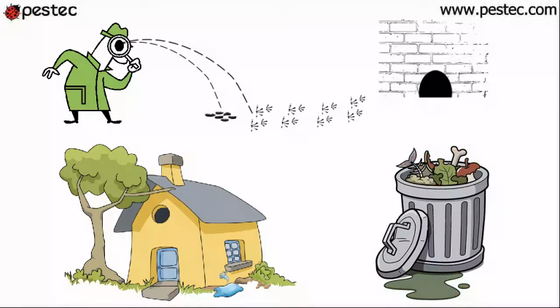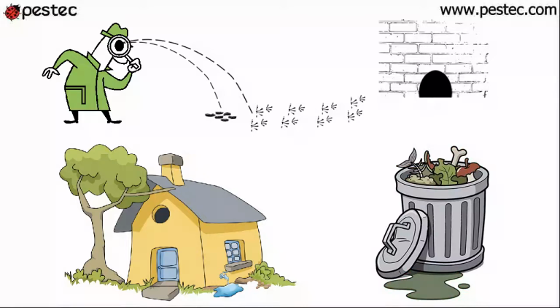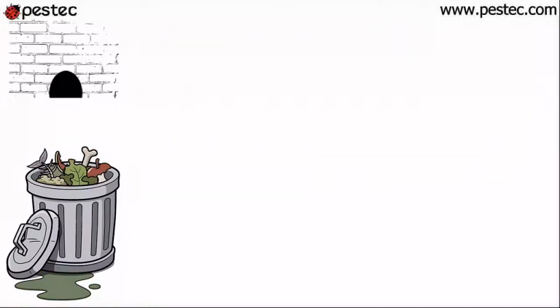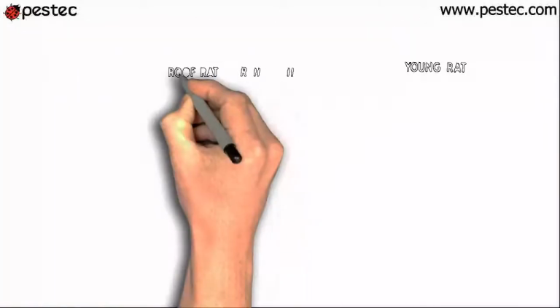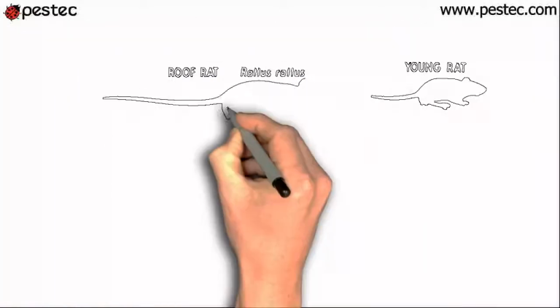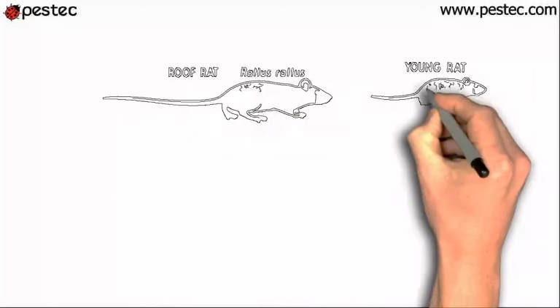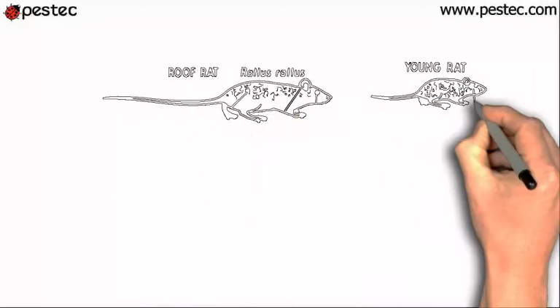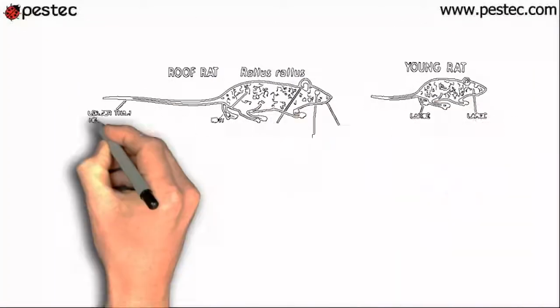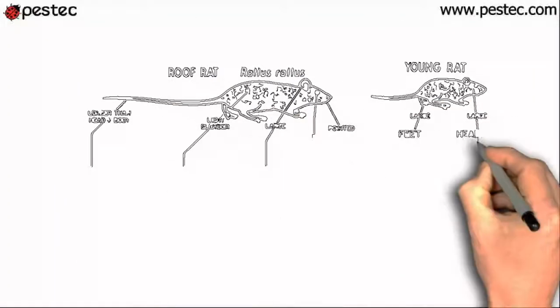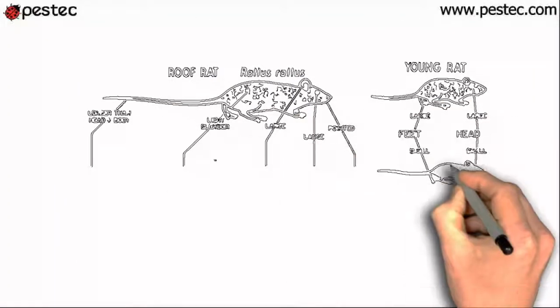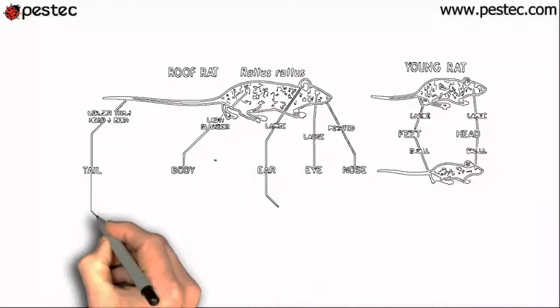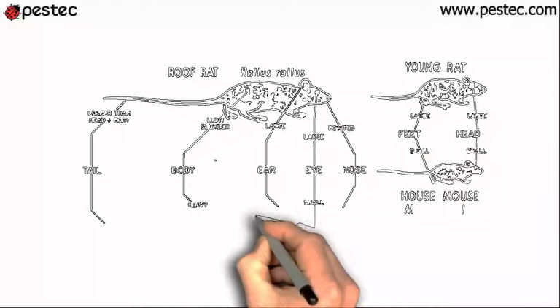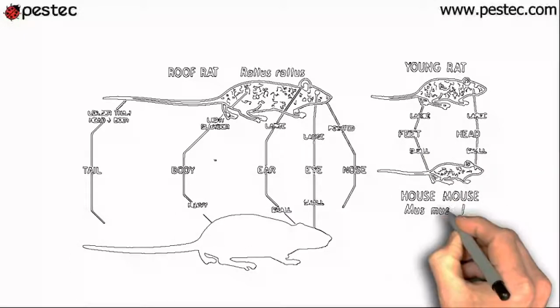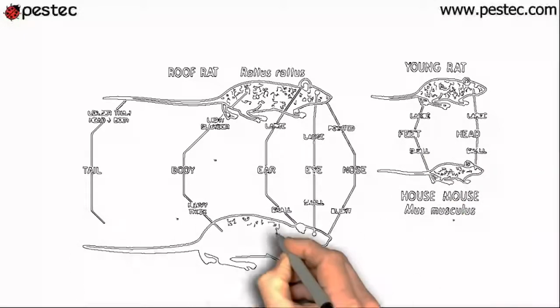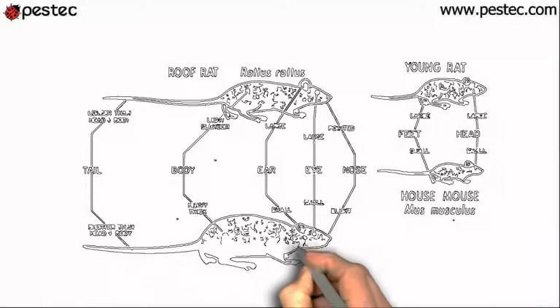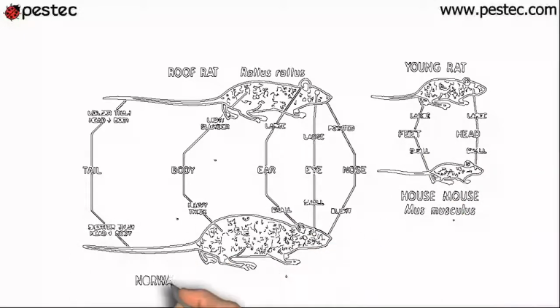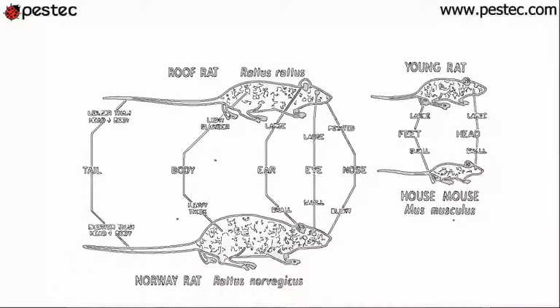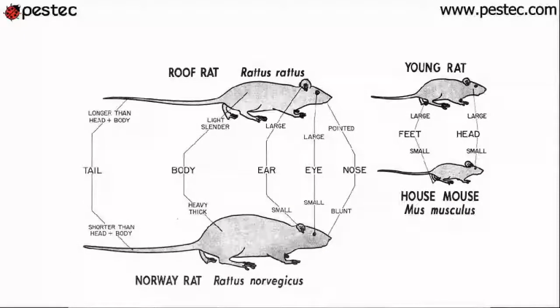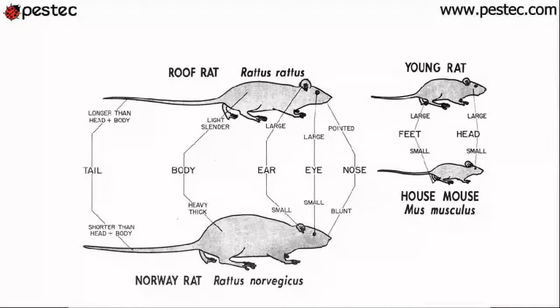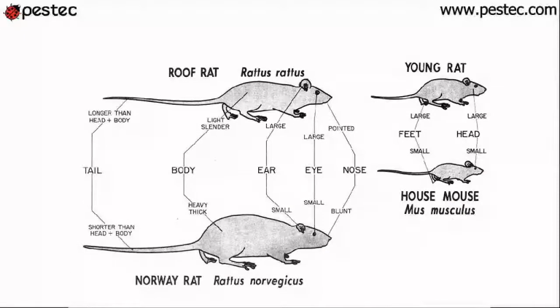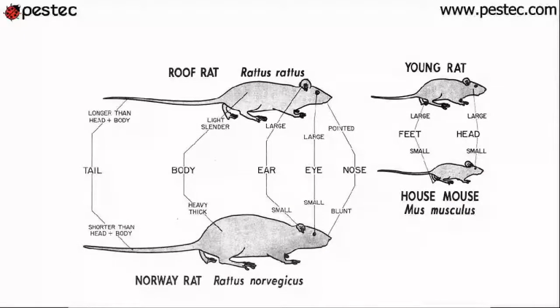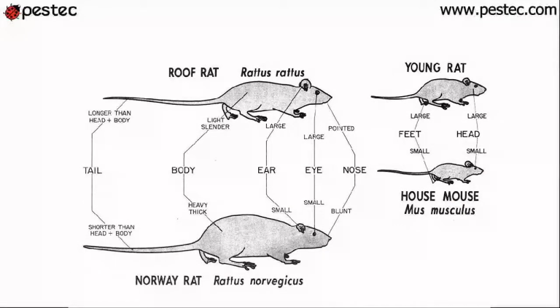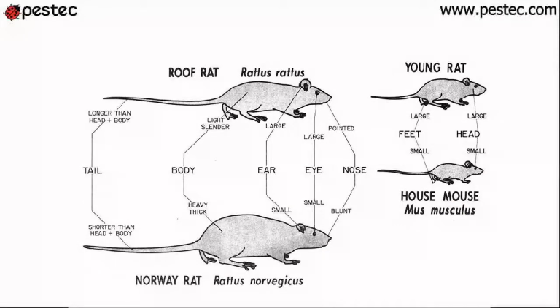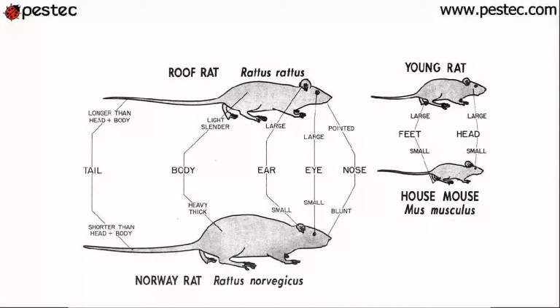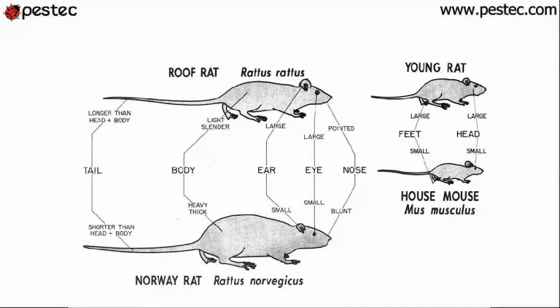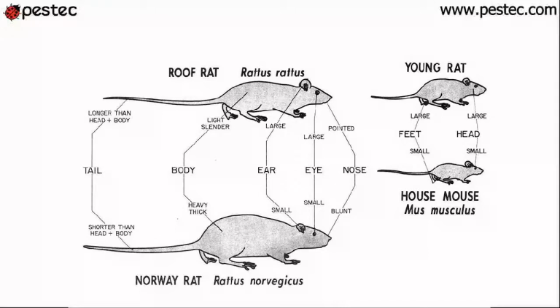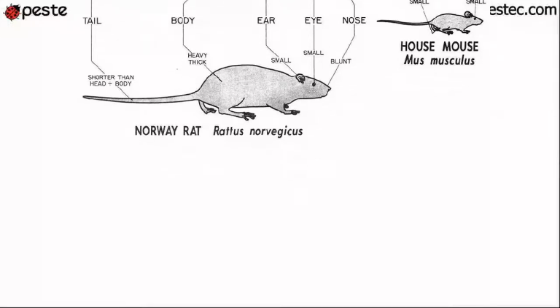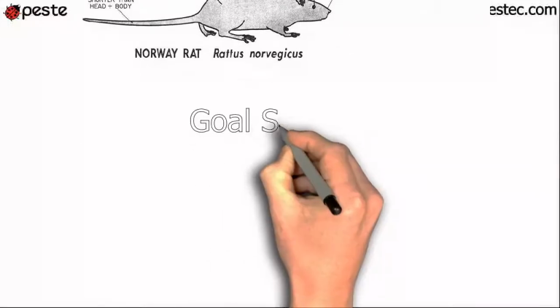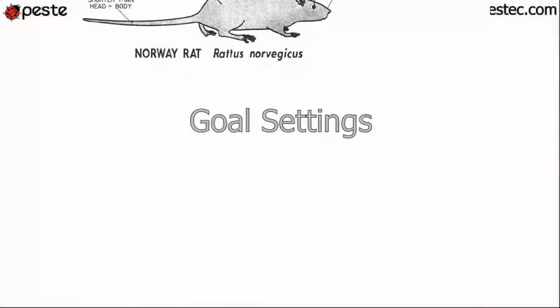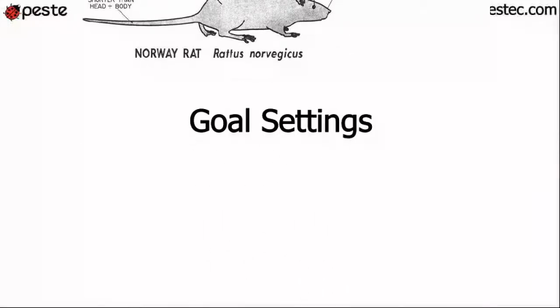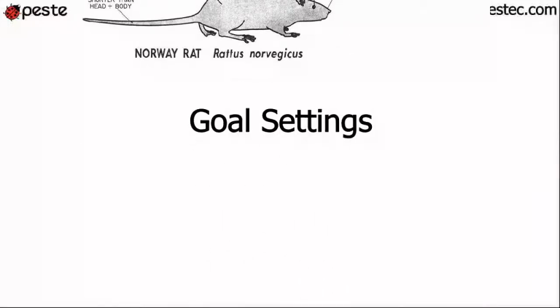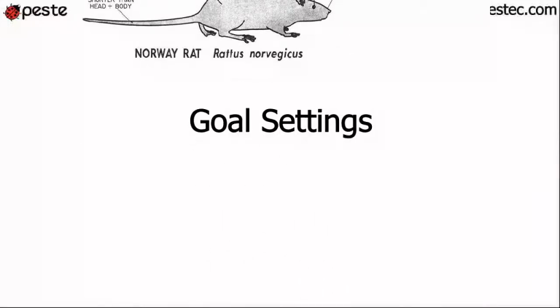With a thorough inspection, we can identify the source of the problem, including the type of rat we're dealing with, so we would know exactly what to do to eliminate them and prevent them from coming back.